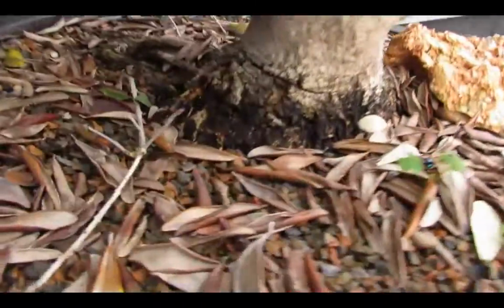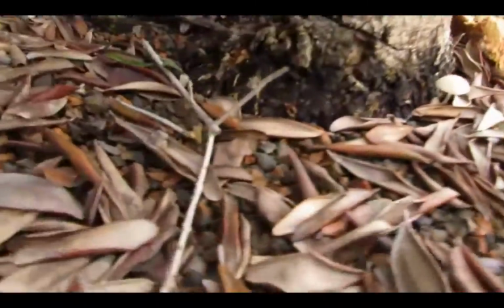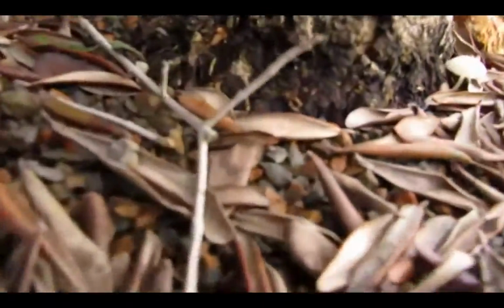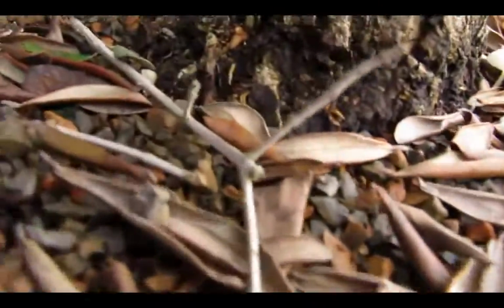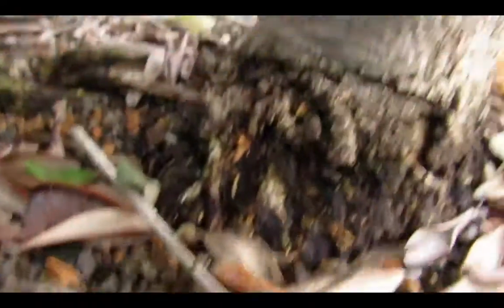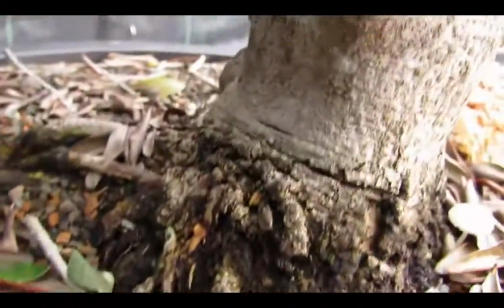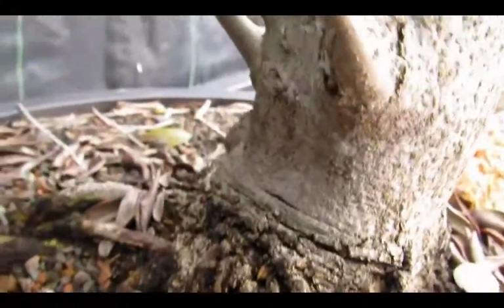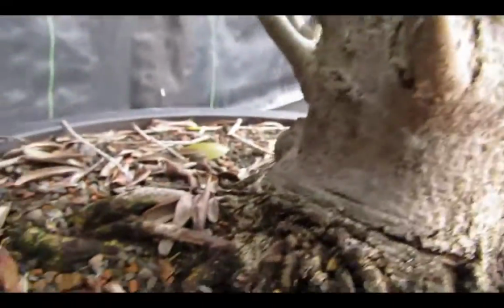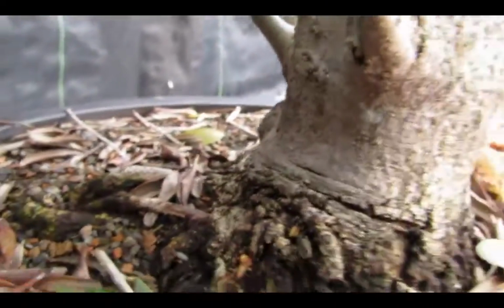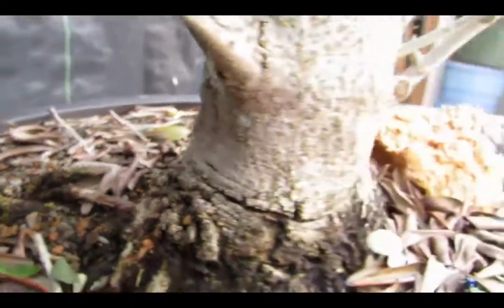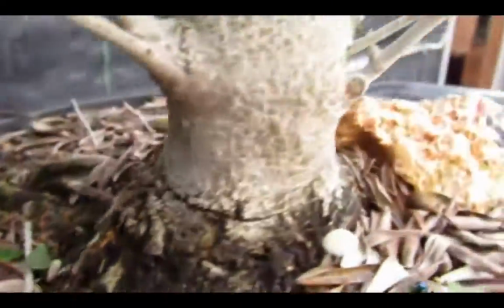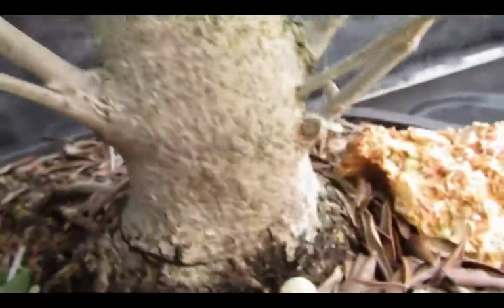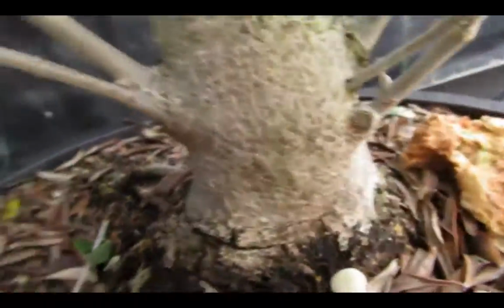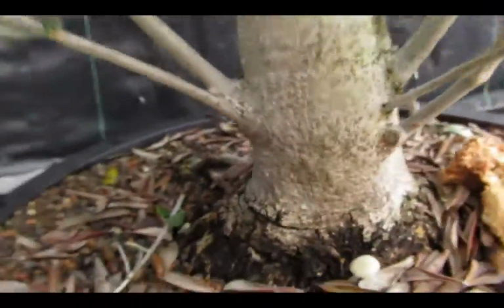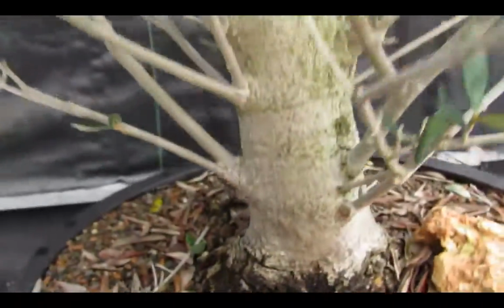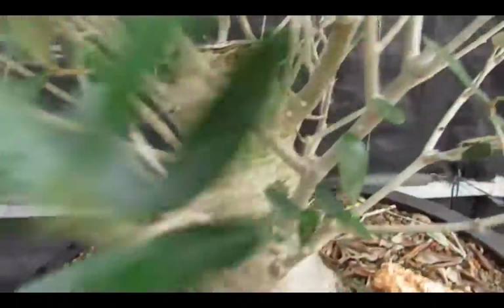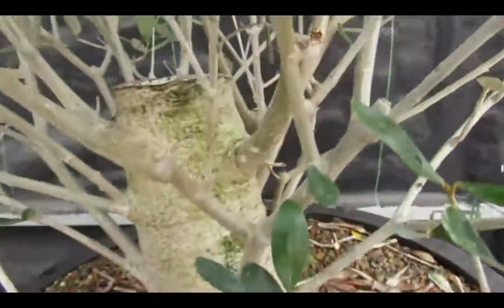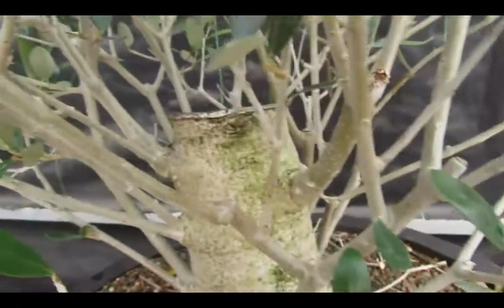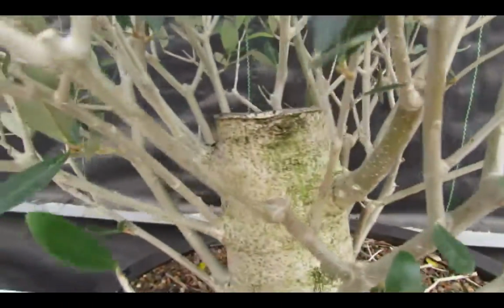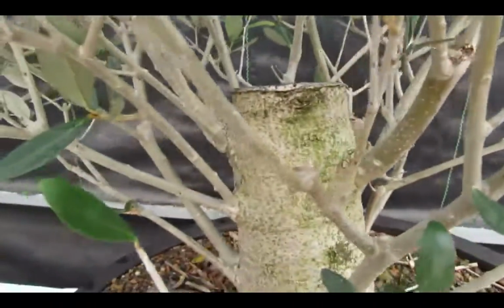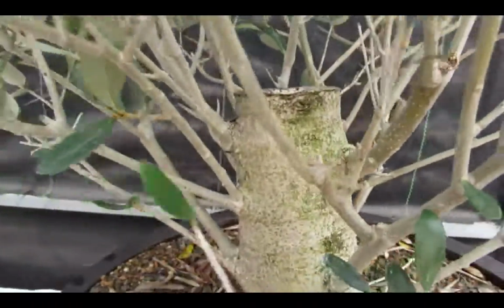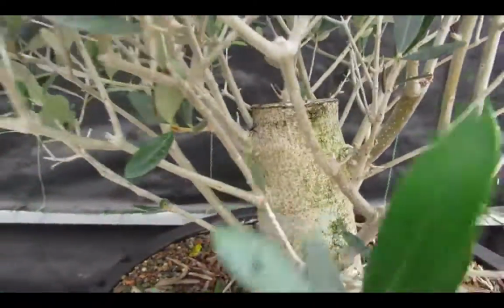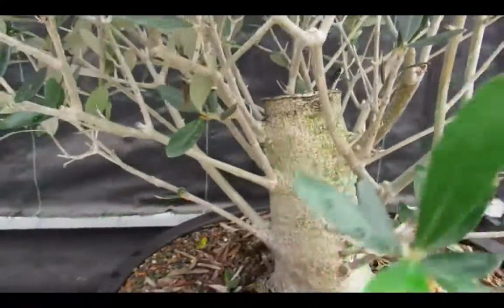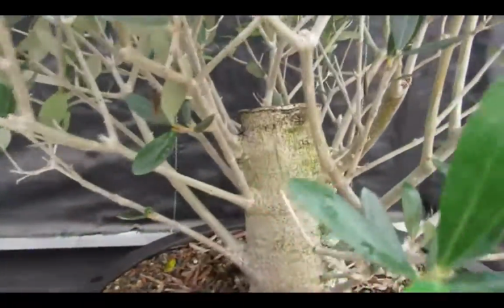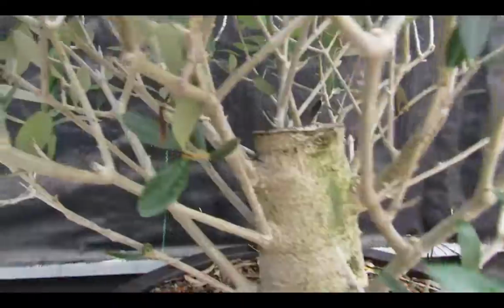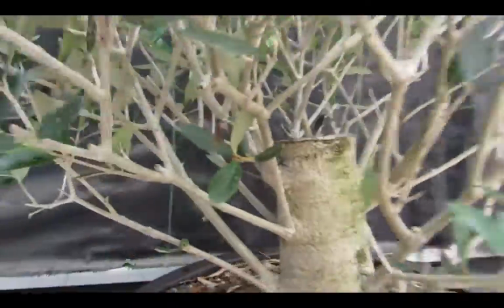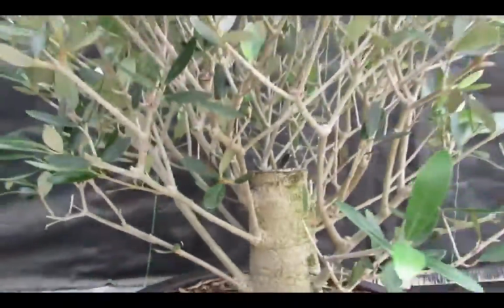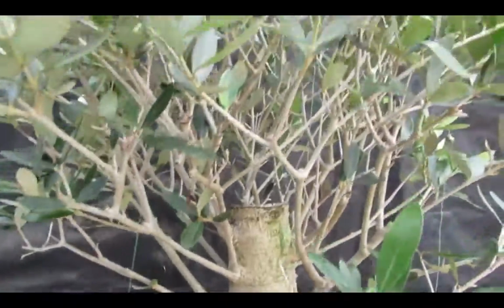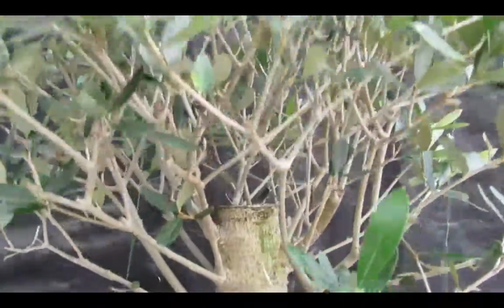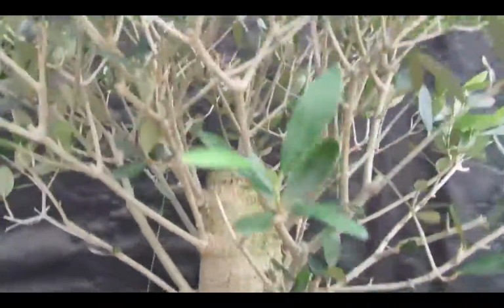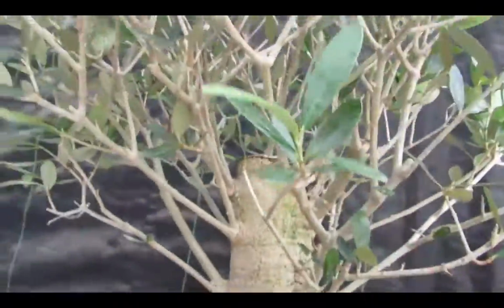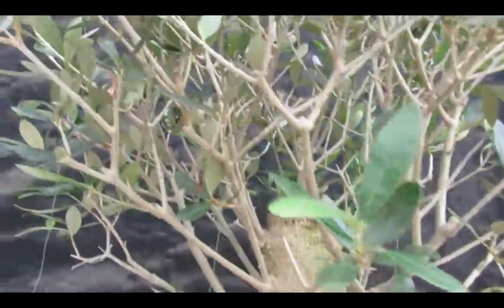It's a beautiful, old, thick trunk. It takes a long time for an olive to get this thick, and this one was rescued and turned into this beautiful broom style bonsai tree.